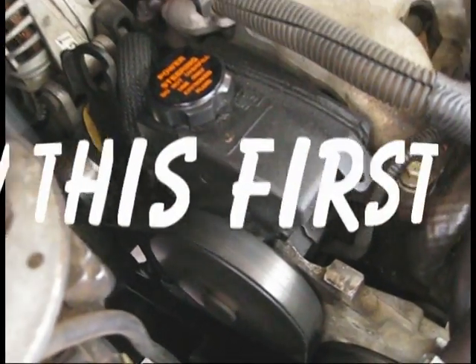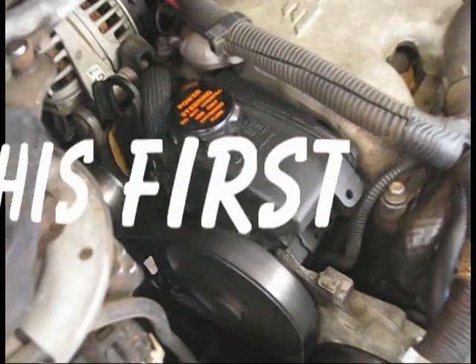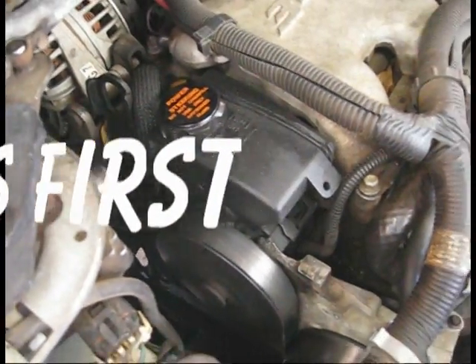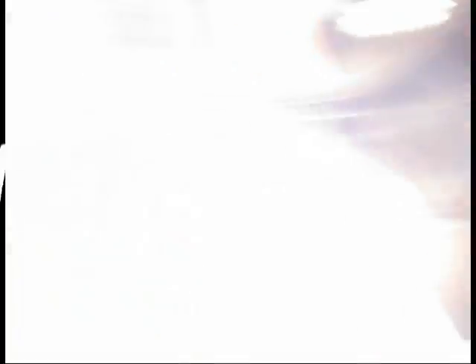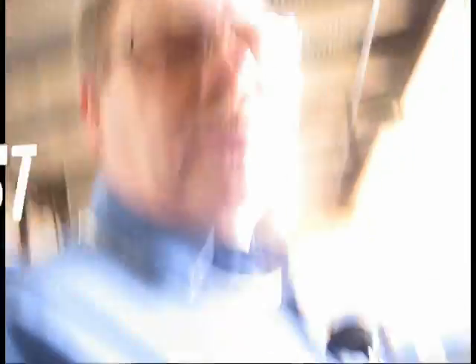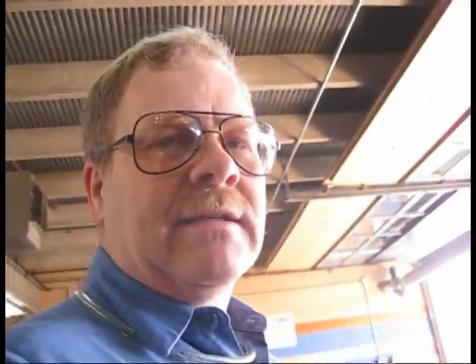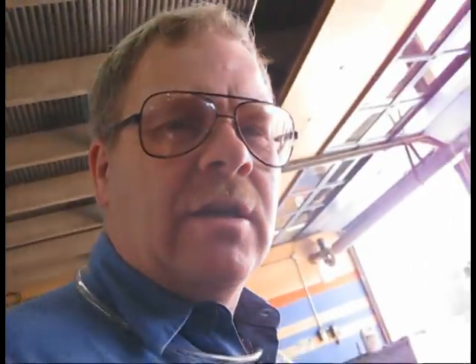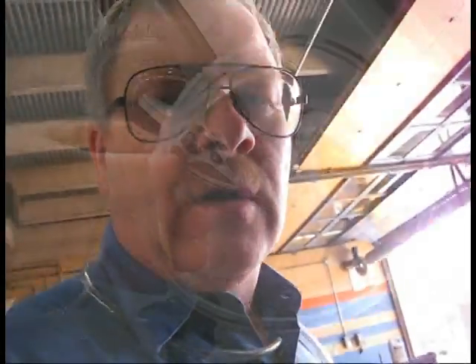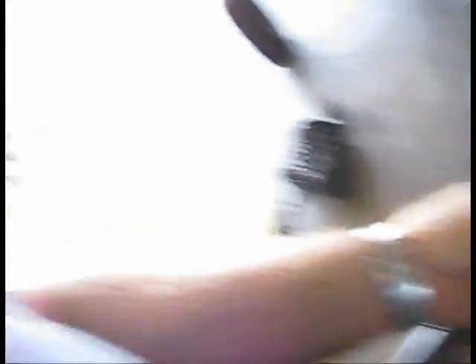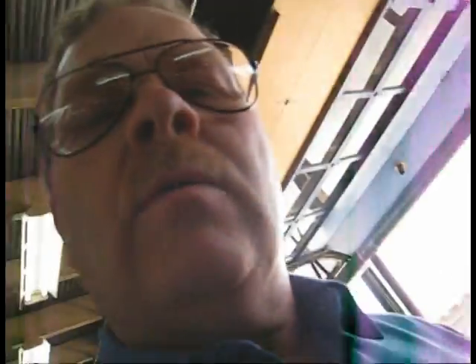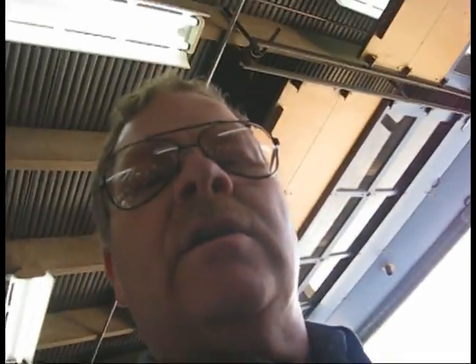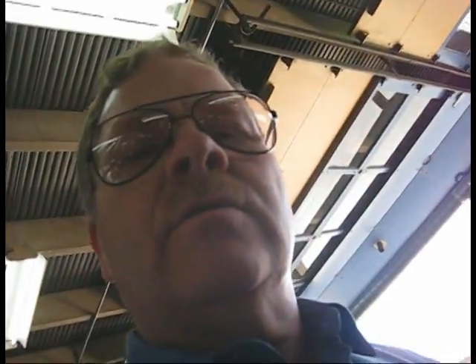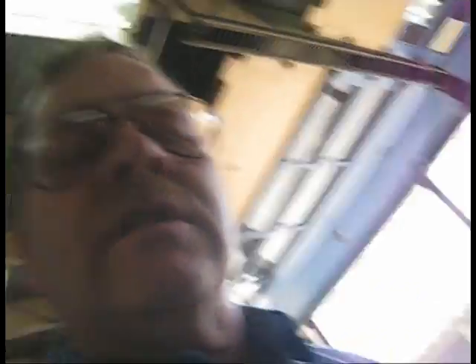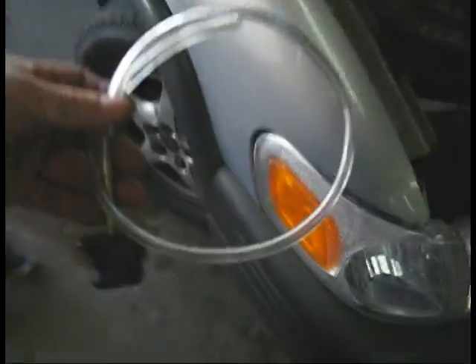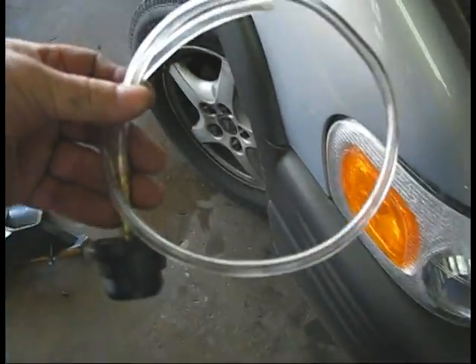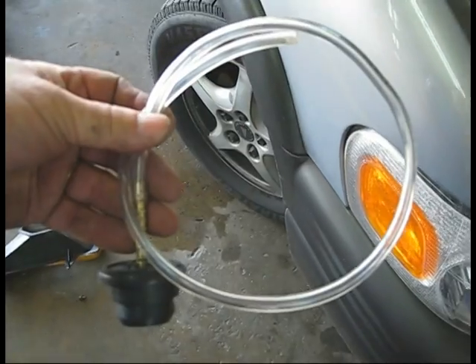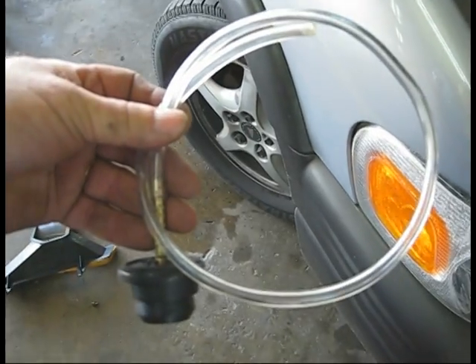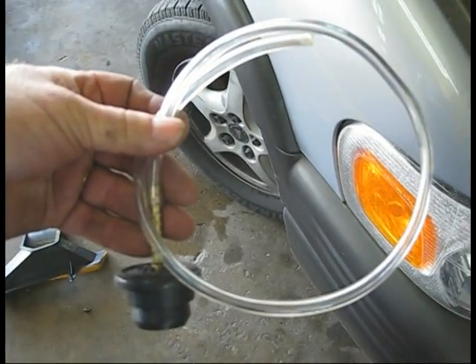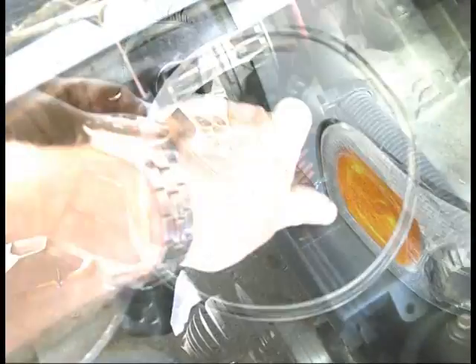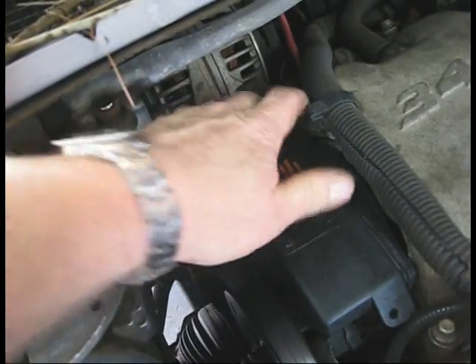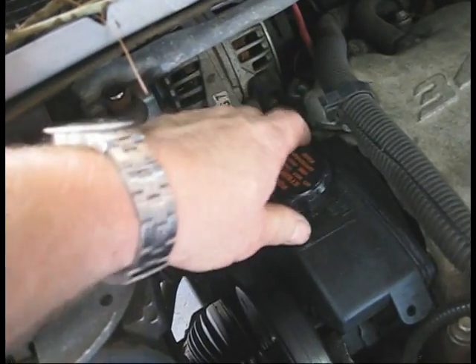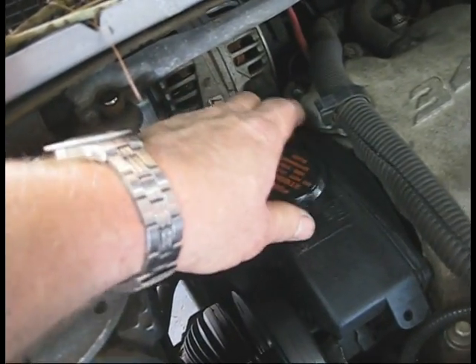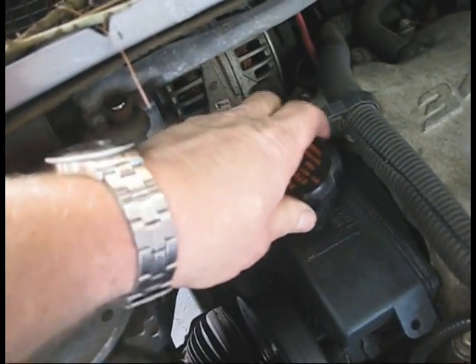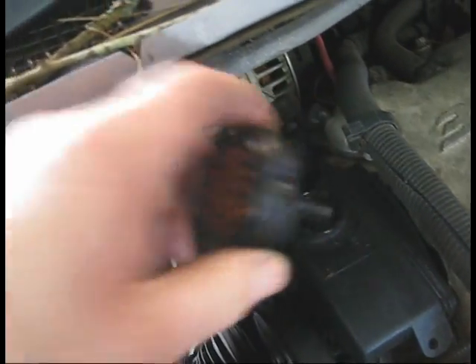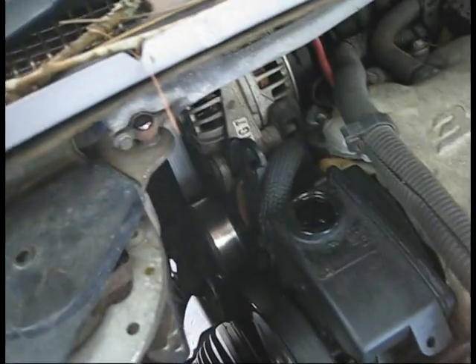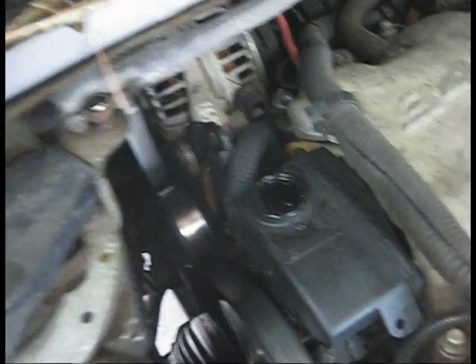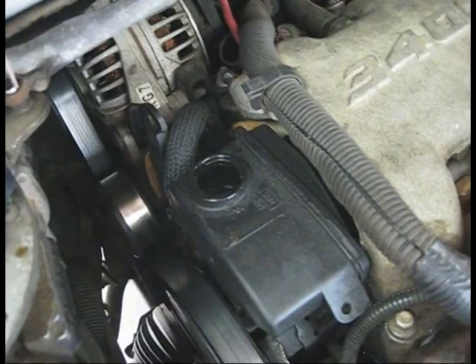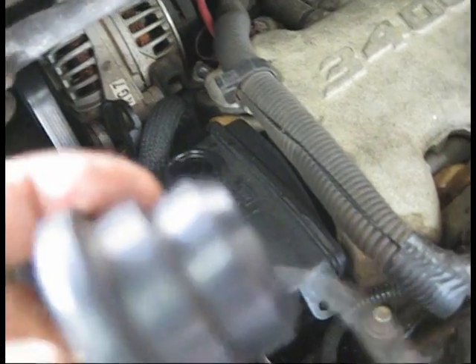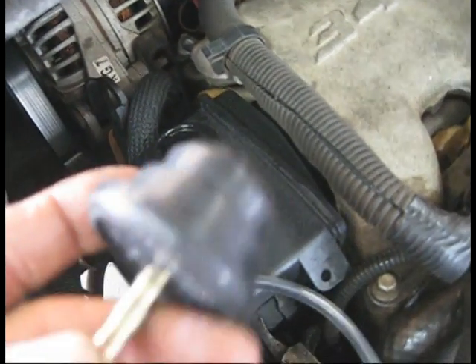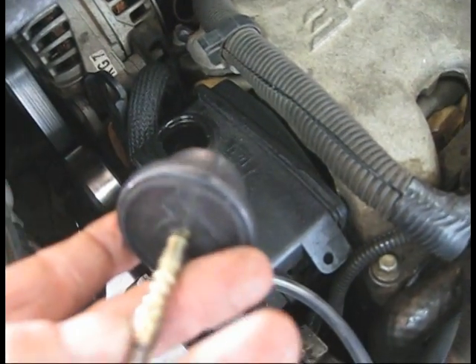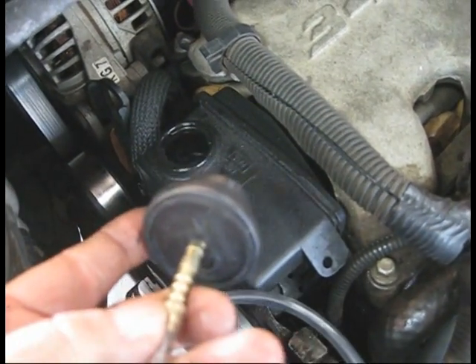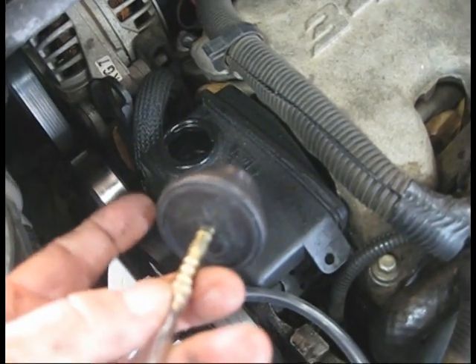Now we're going to see what we can do about taking care of this noise. What we need to do is use this special tool to try to evacuate the air — power steering cap off. And this plug right here is like for an old 350.